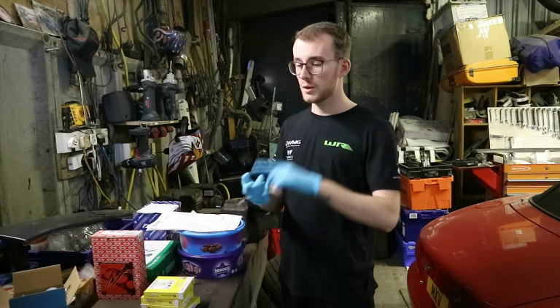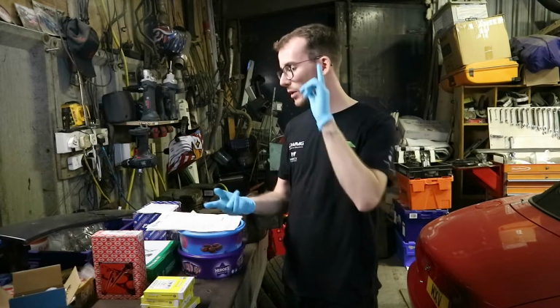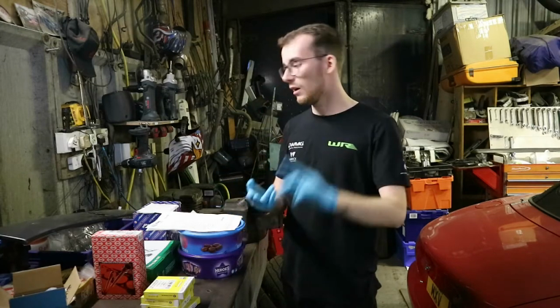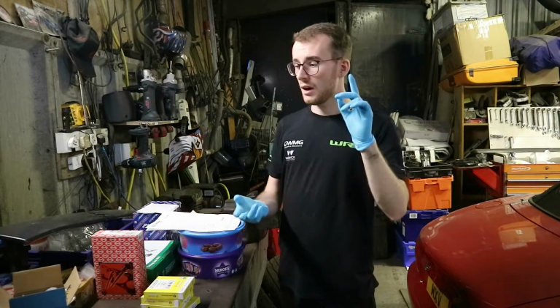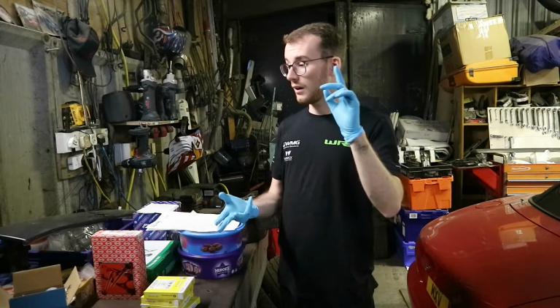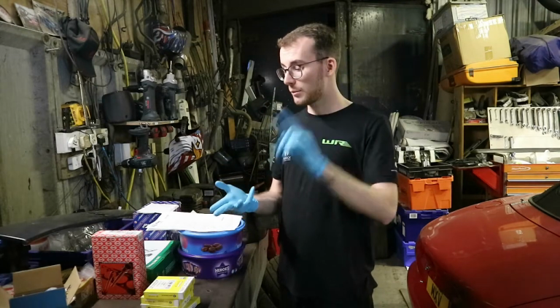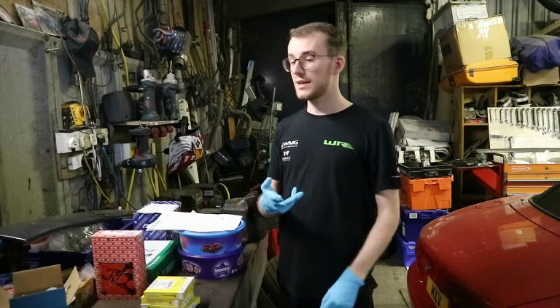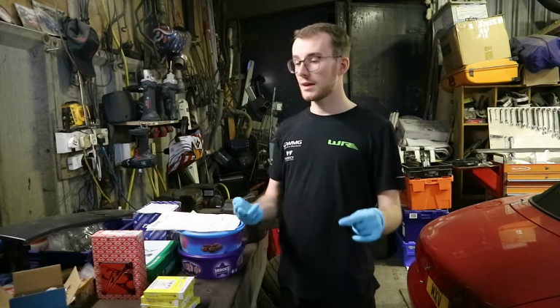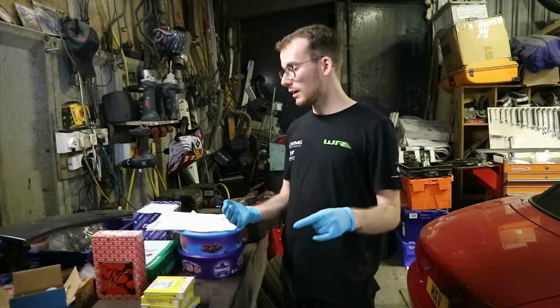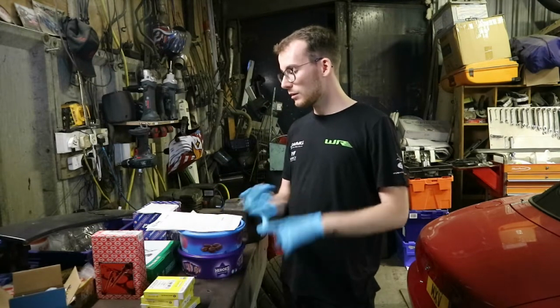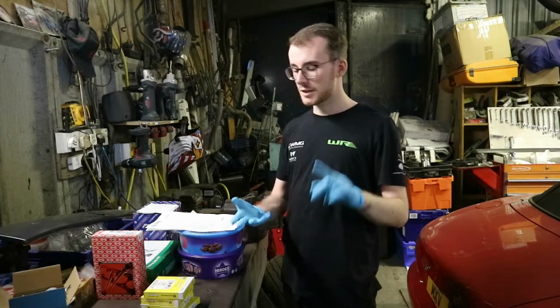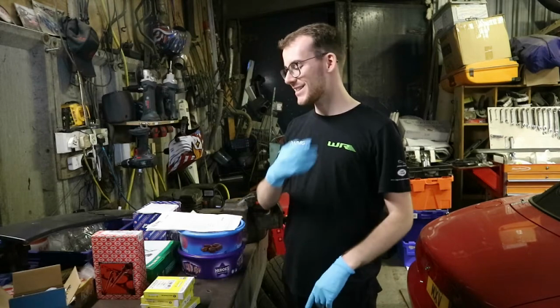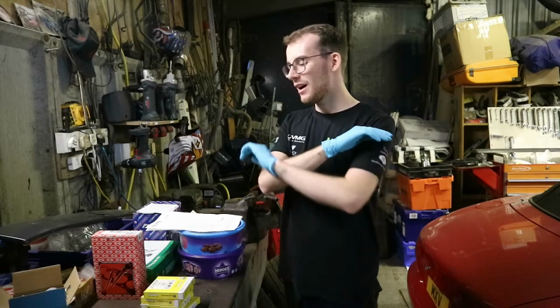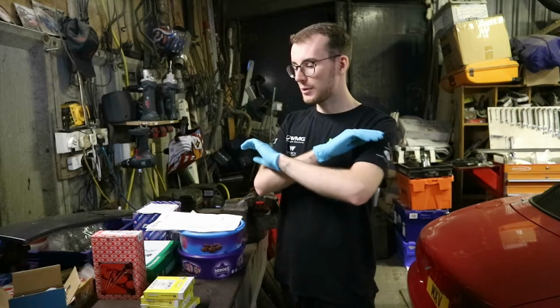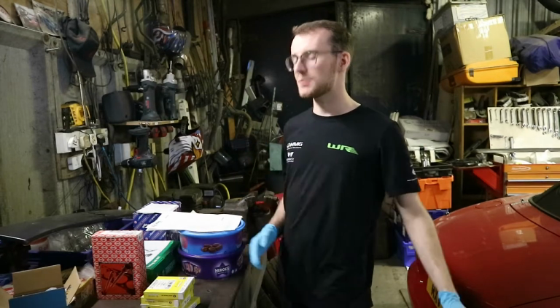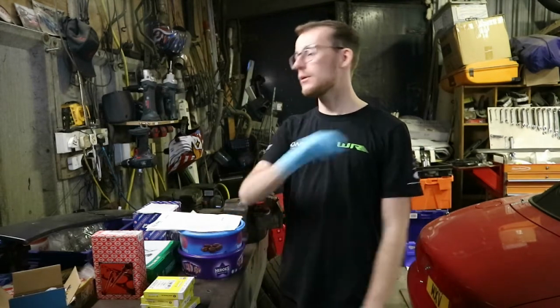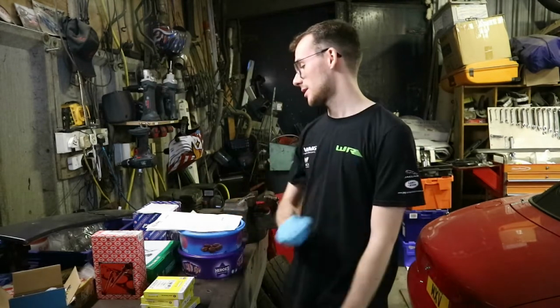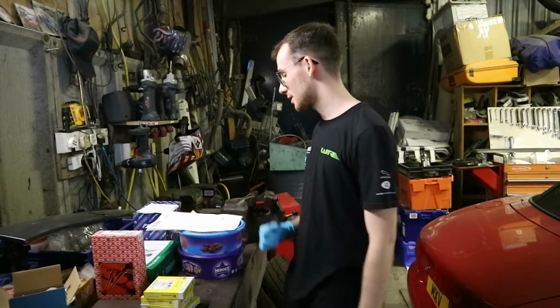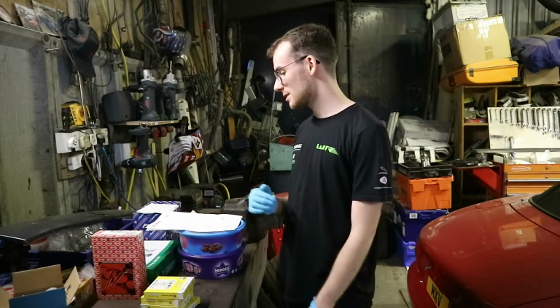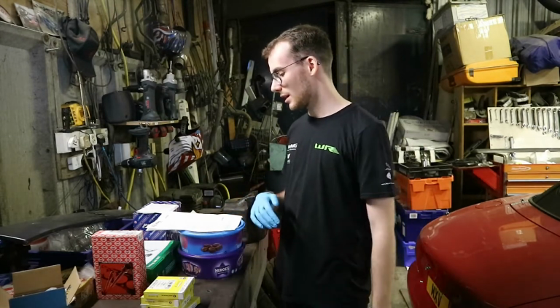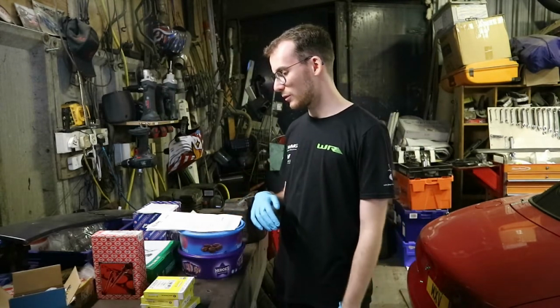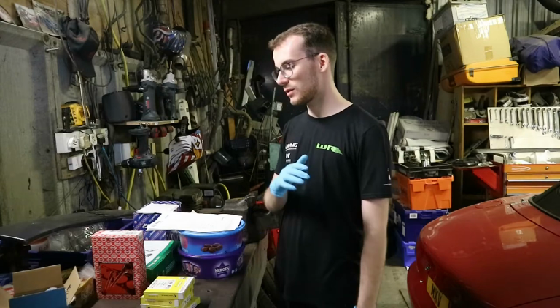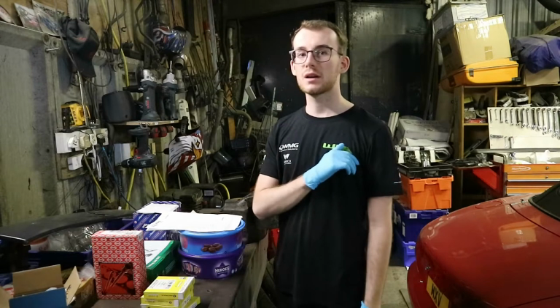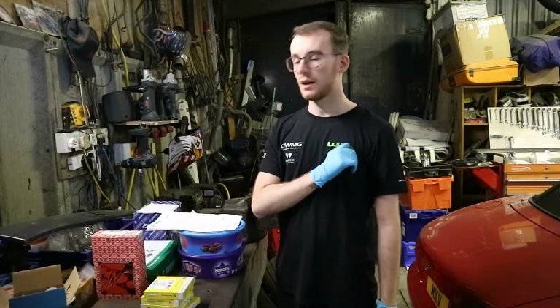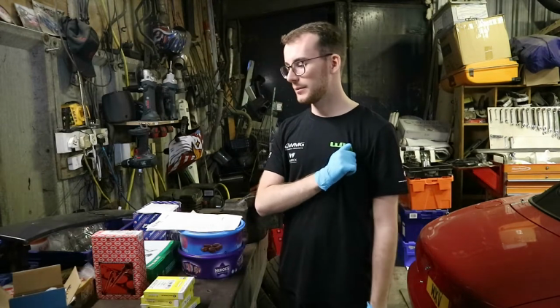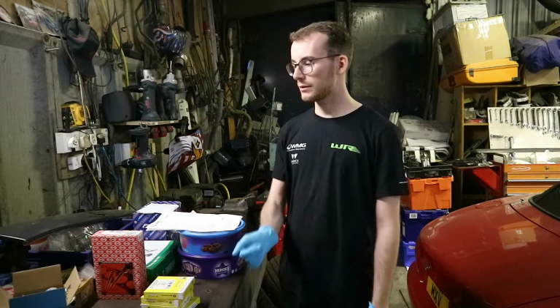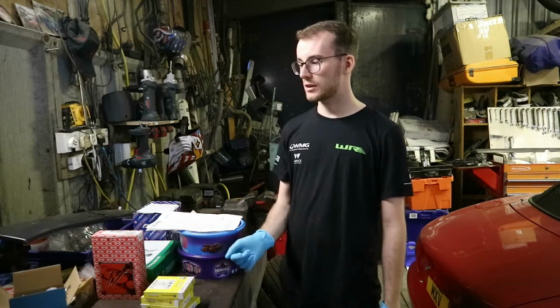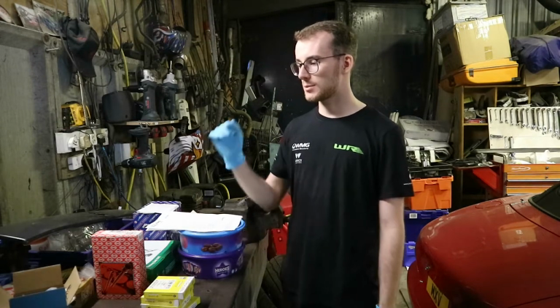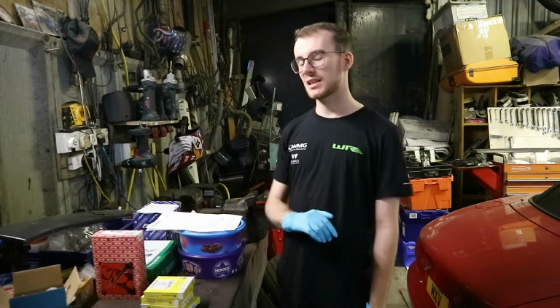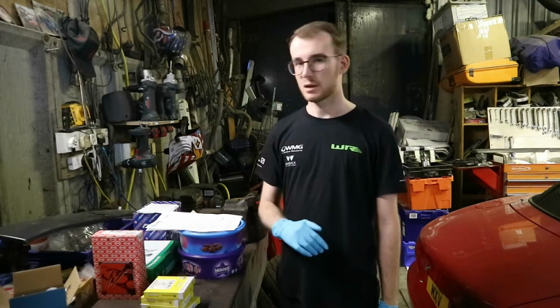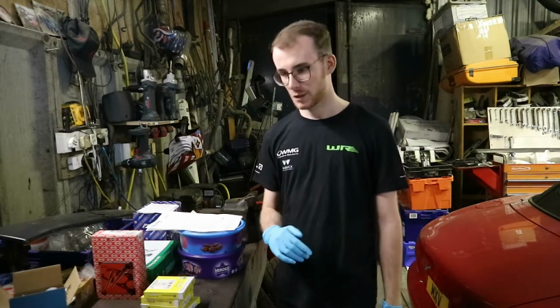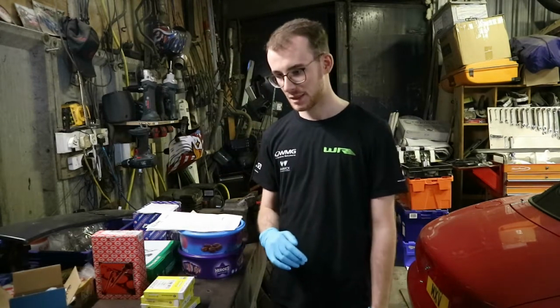I spent hours going through Spooks, Pug1off, Pug Racing, Eurocar Parts, and GSF, and these are the best for your budget. Yes, they're remanufactured parts, but generally you're not going to get genuine parts anymore.